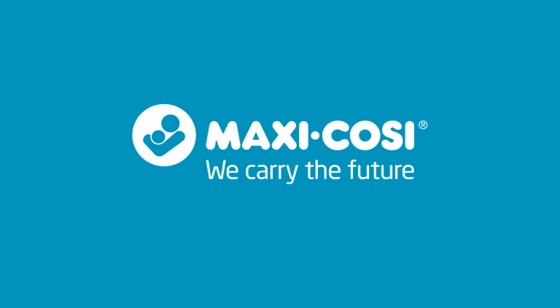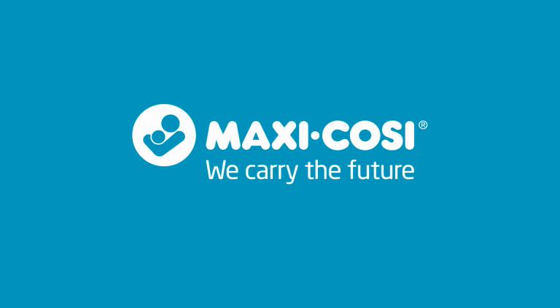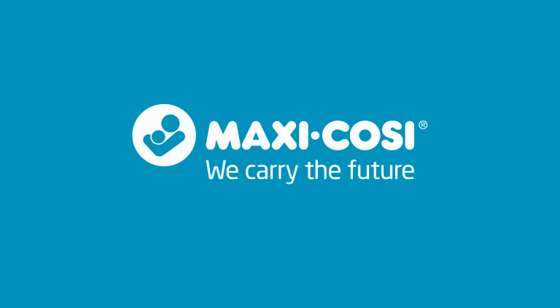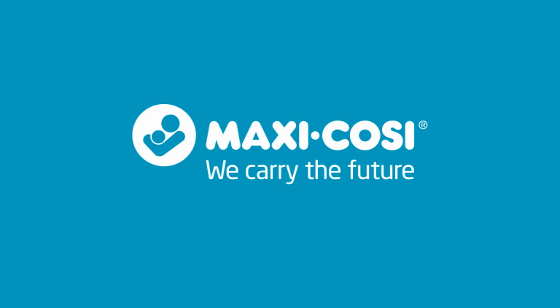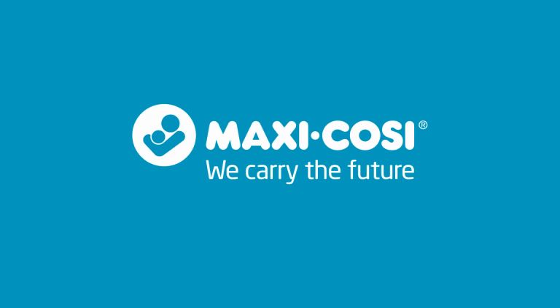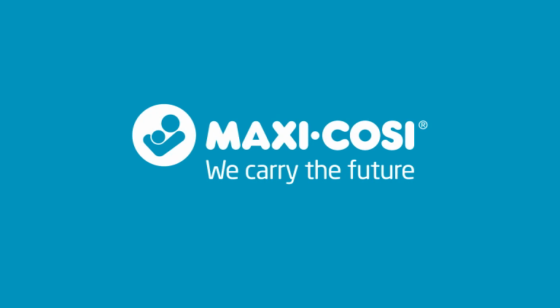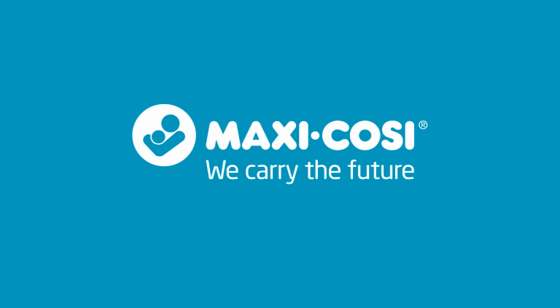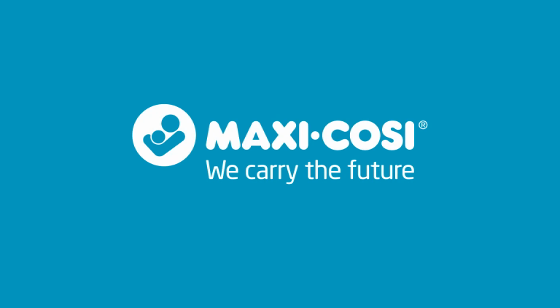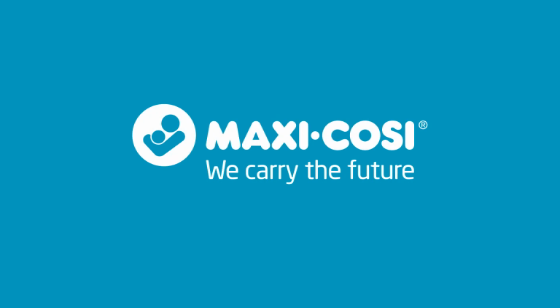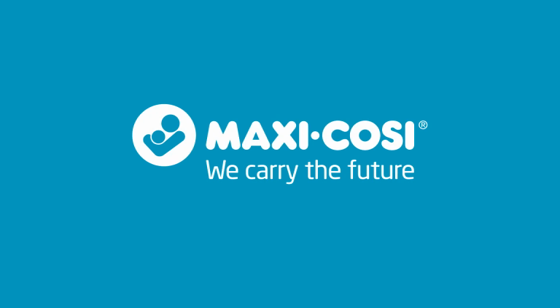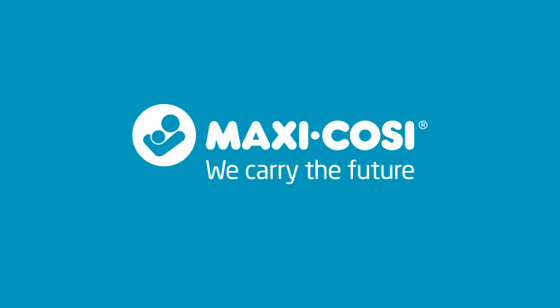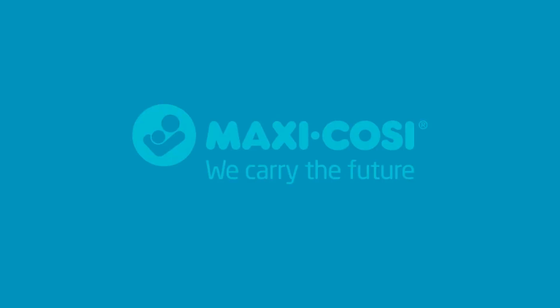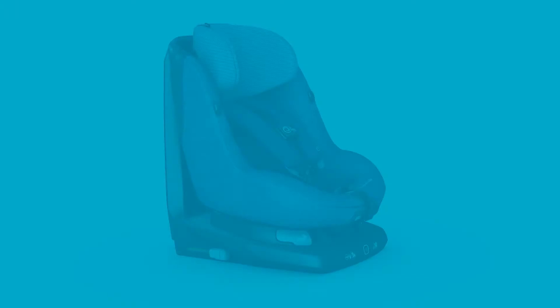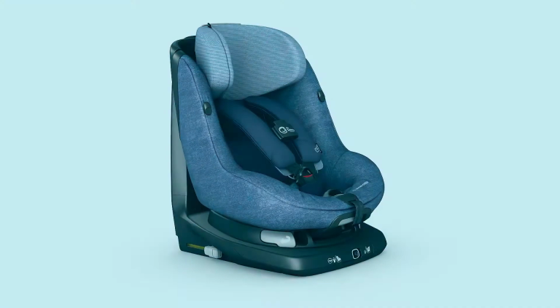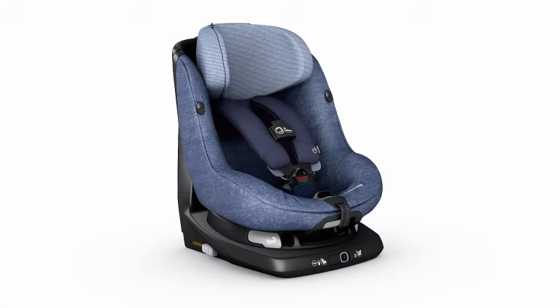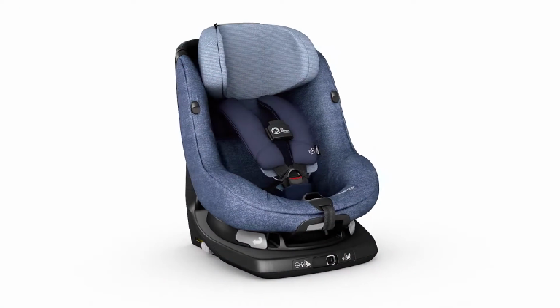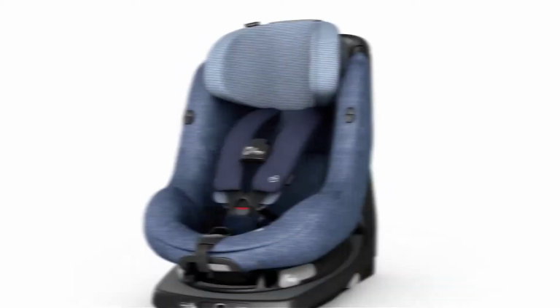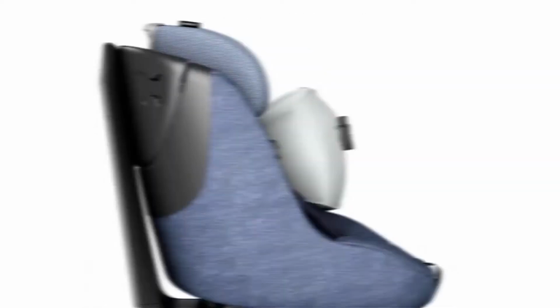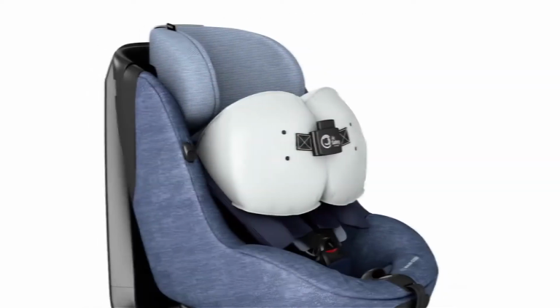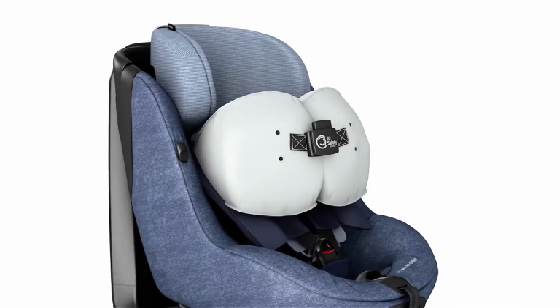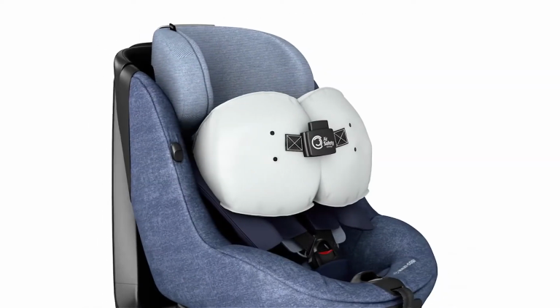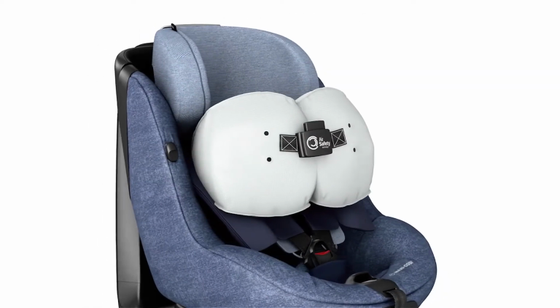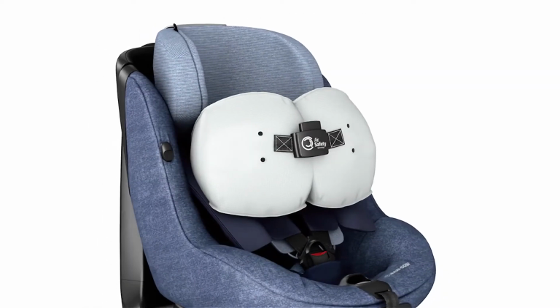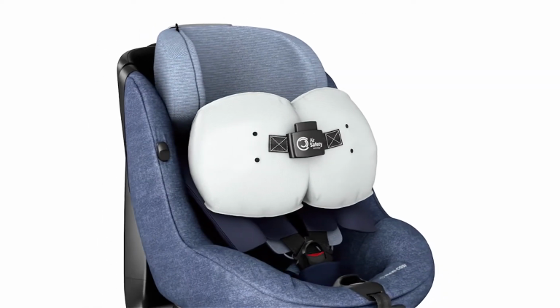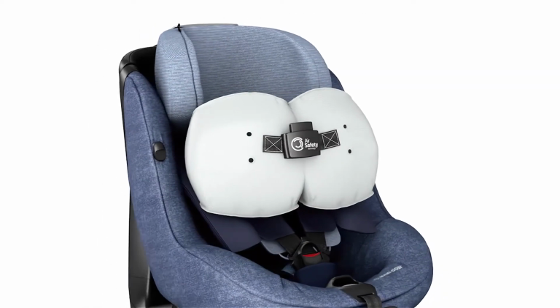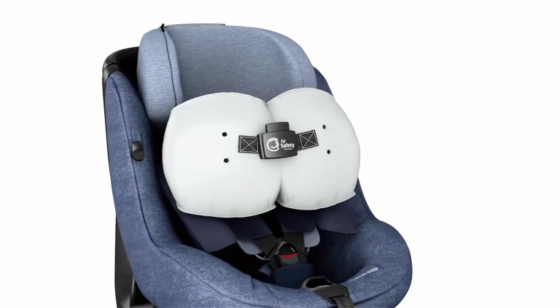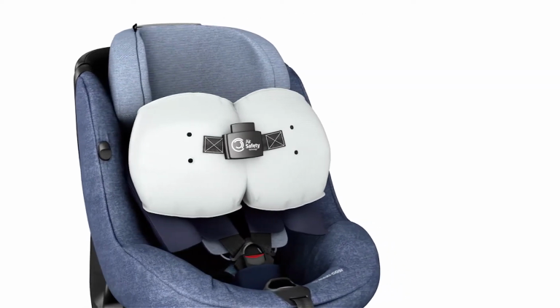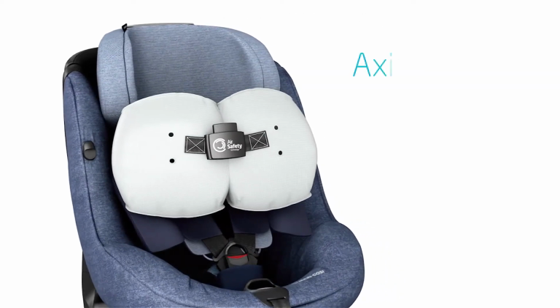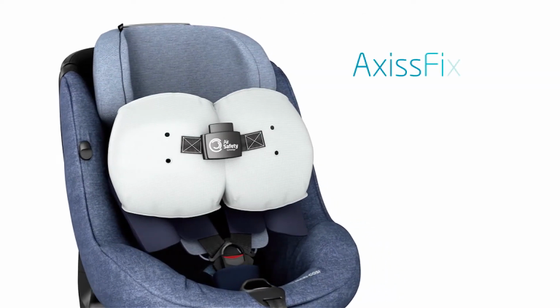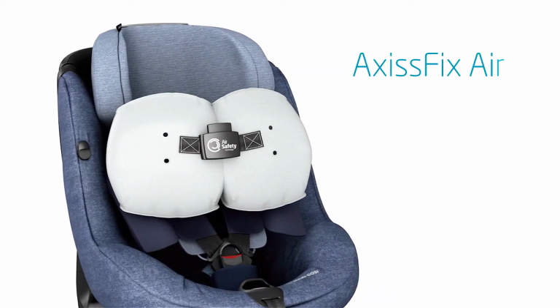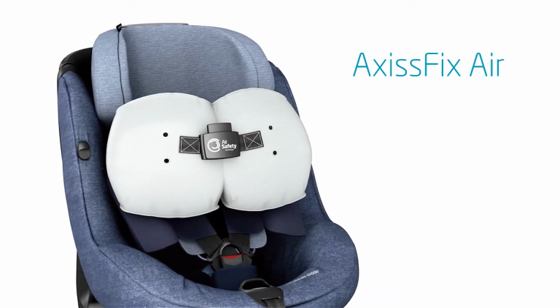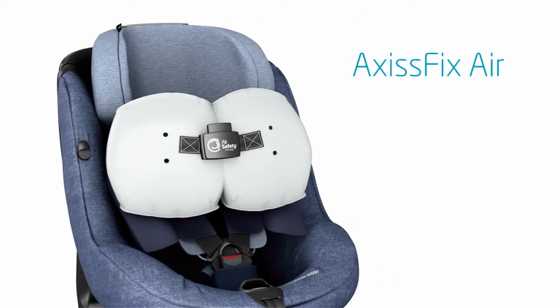At MaxiCosi, we never stop innovating, and now we're introducing a revolutionary new car seat — the Axis Fix Air.